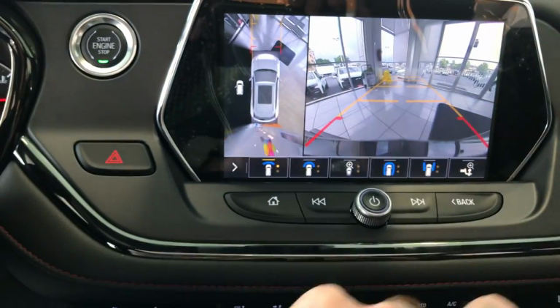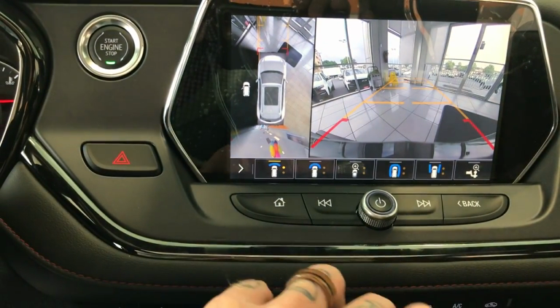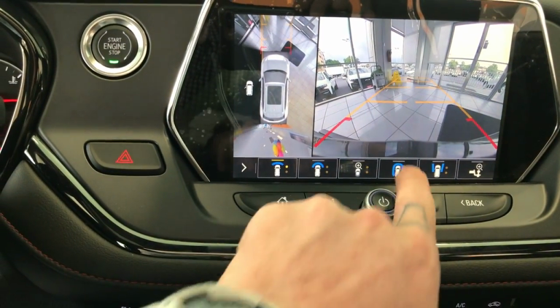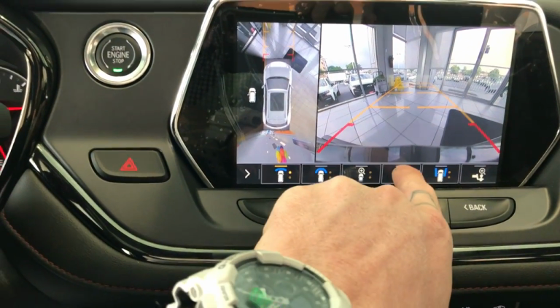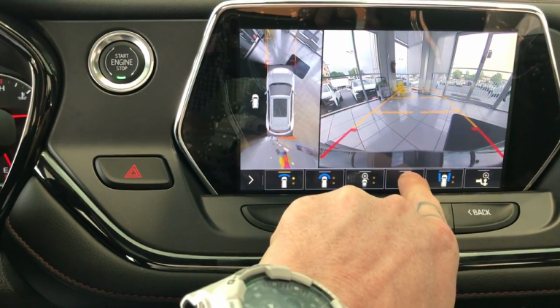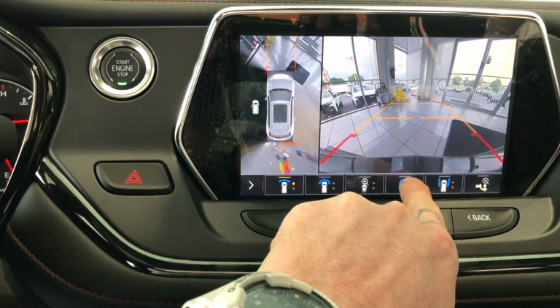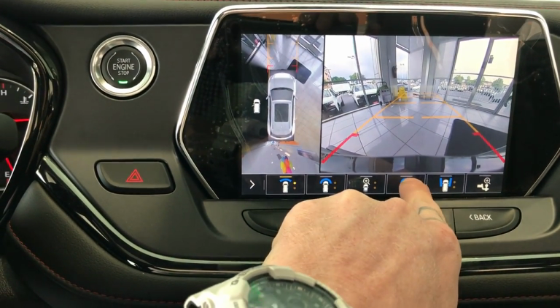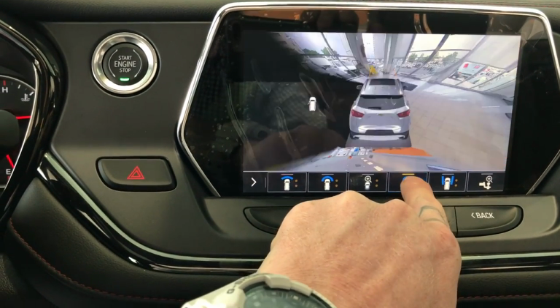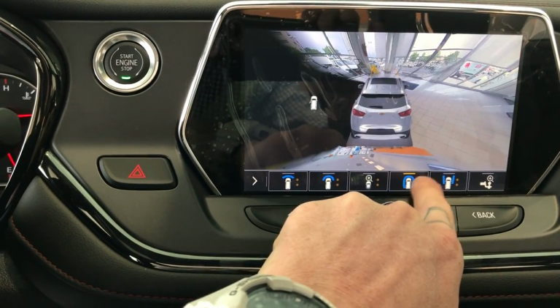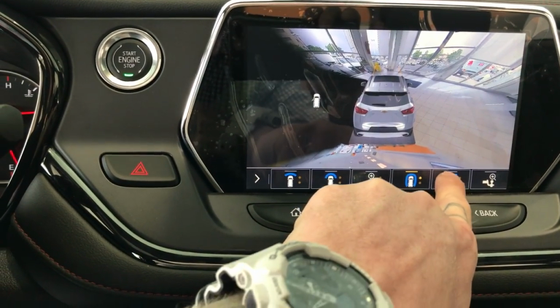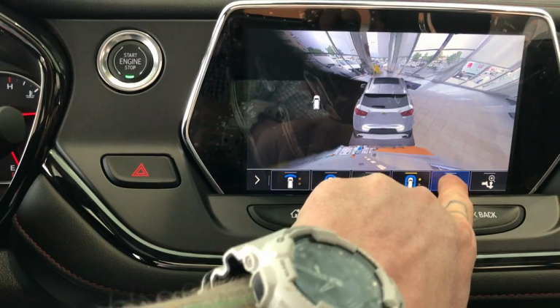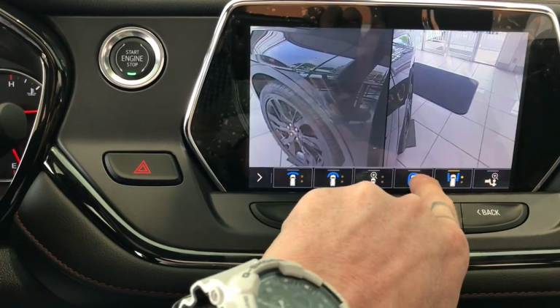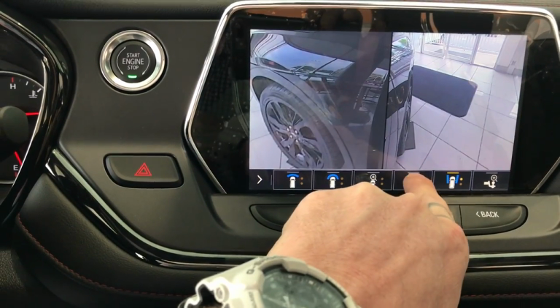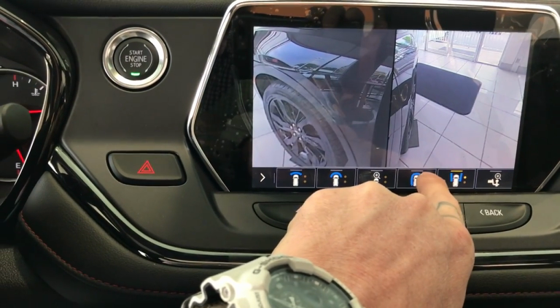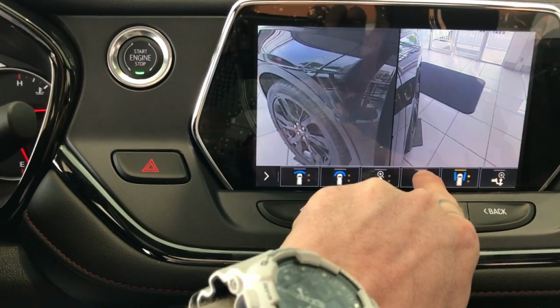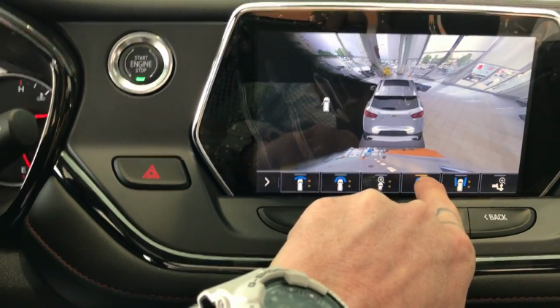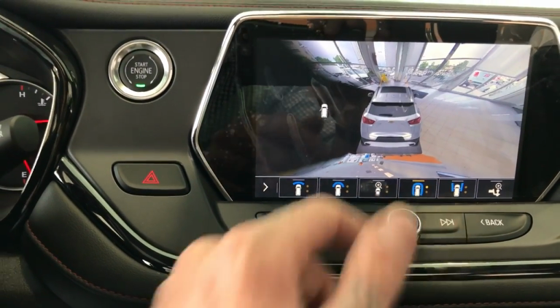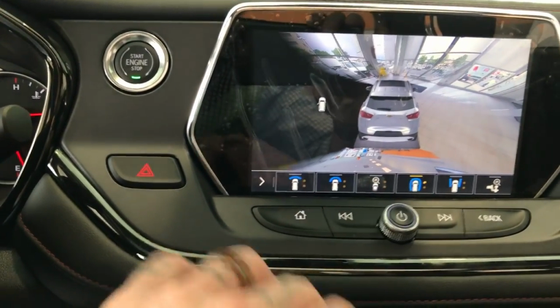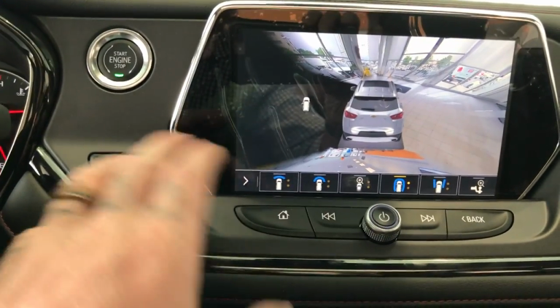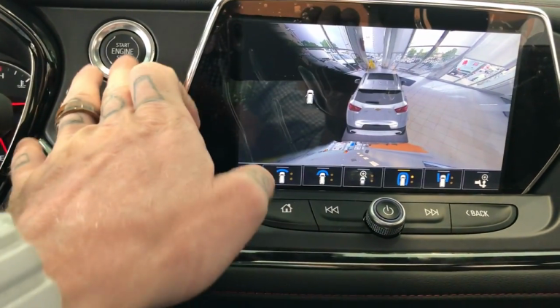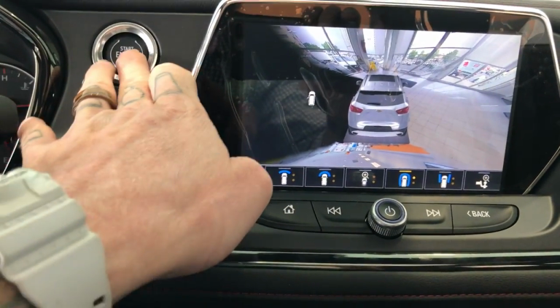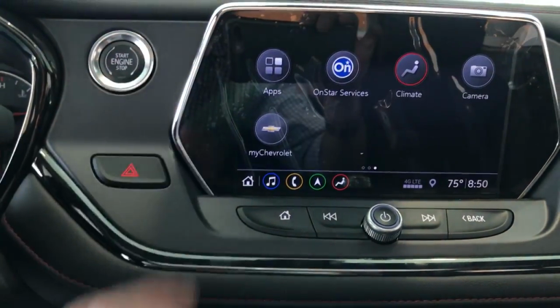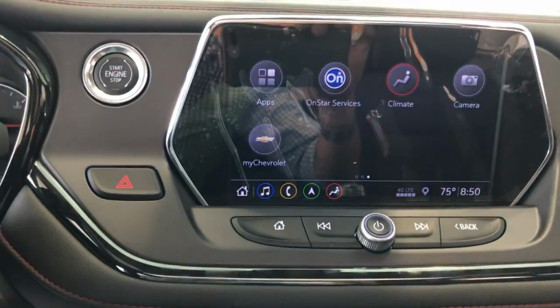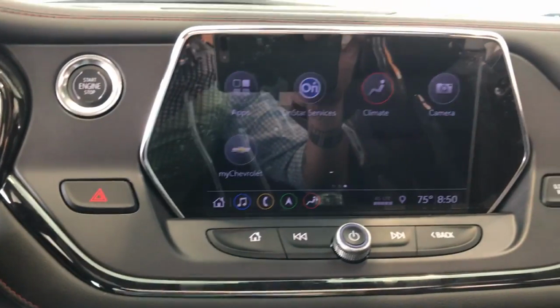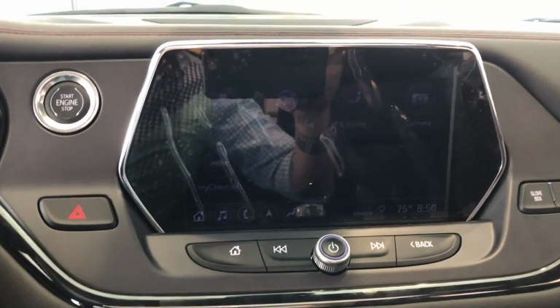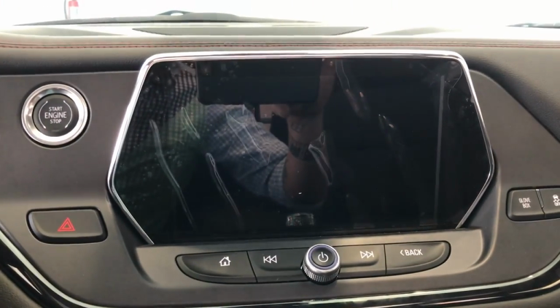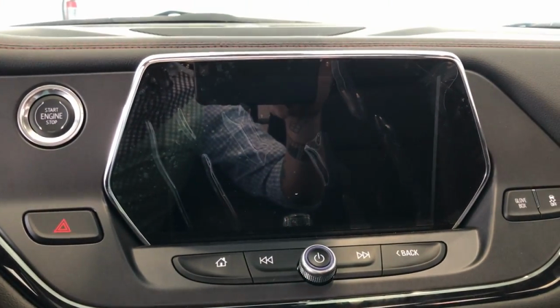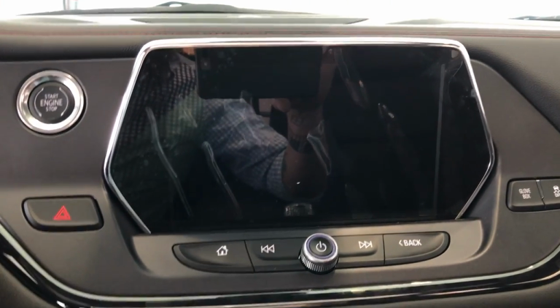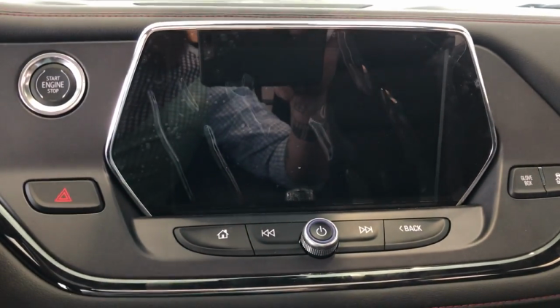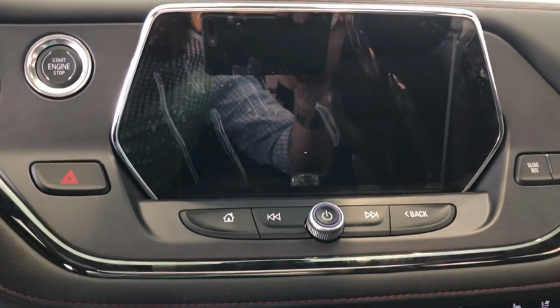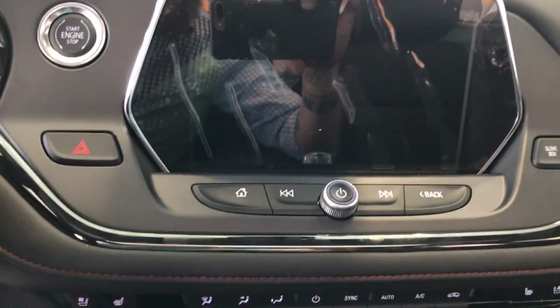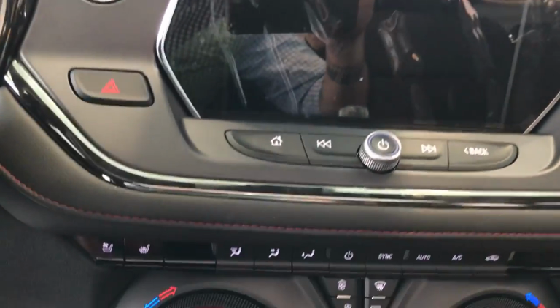Let me show you the camera — all sorts of fun different camera angles that kind of superimpose you in space. You can check both wheels if you're parking in a tight spot, and you're gonna be able to get in and out of there without worrying about hitting anything.